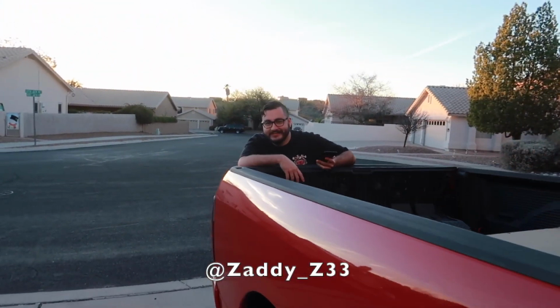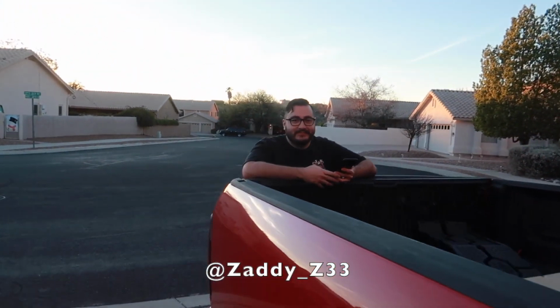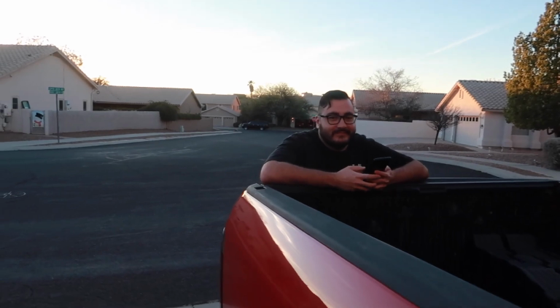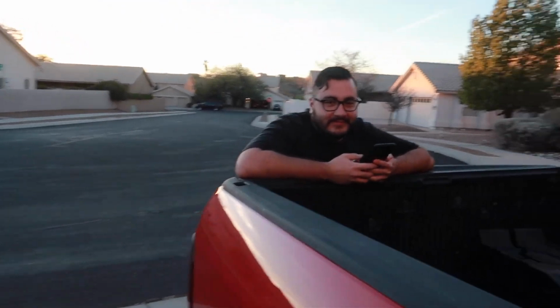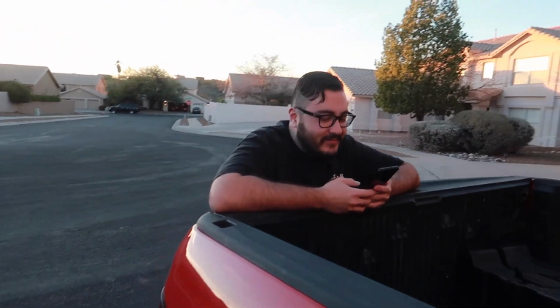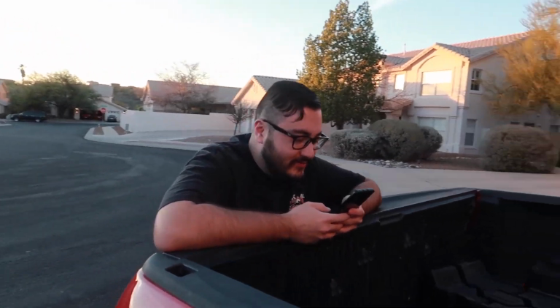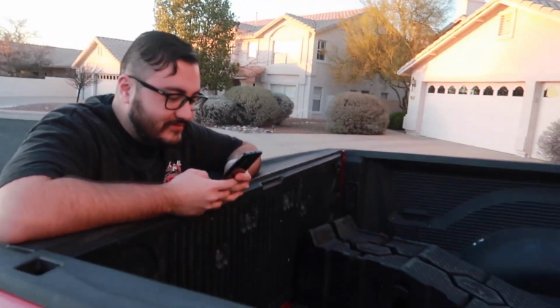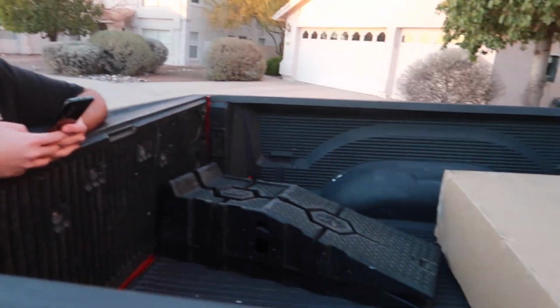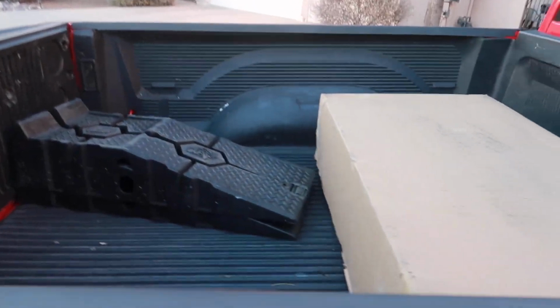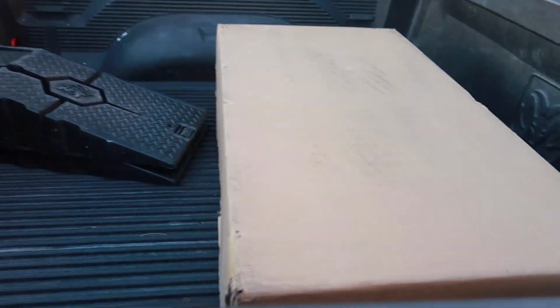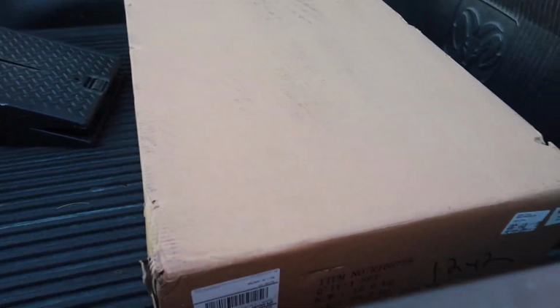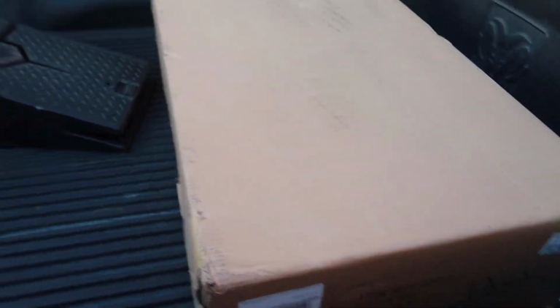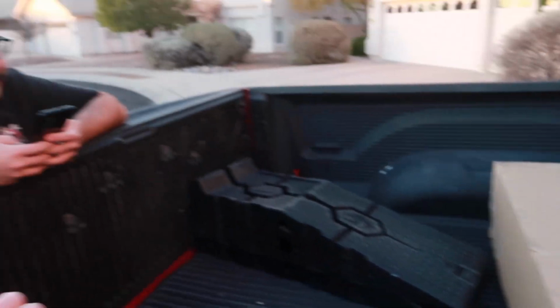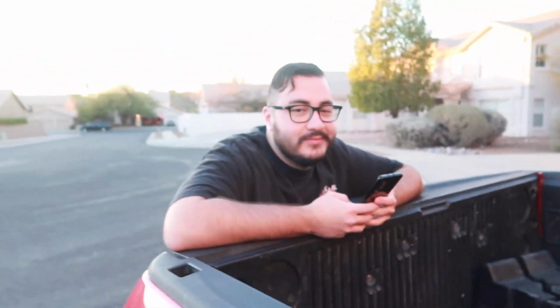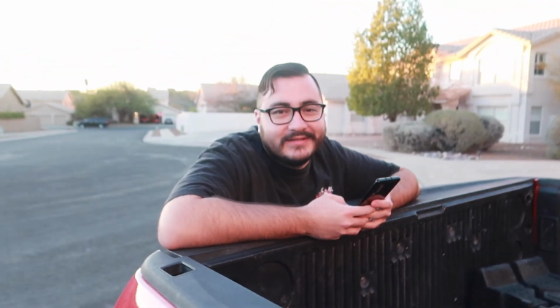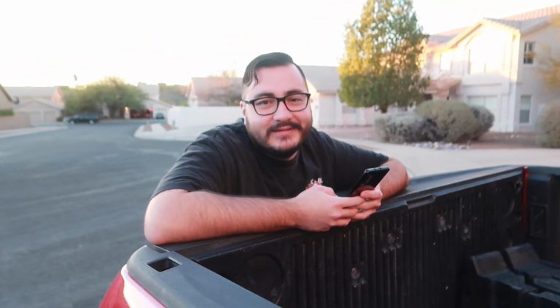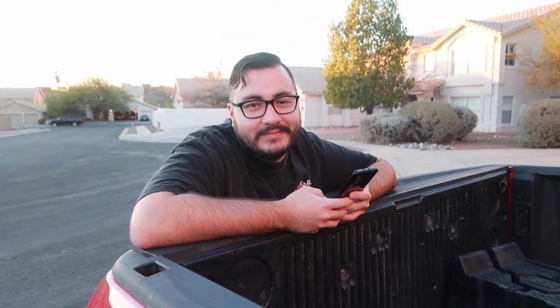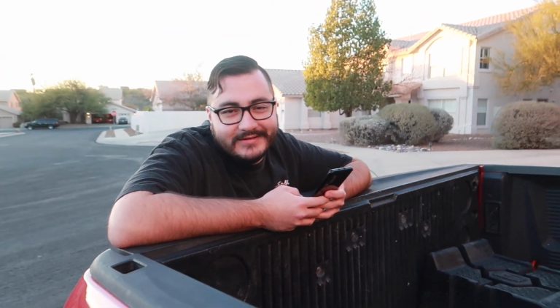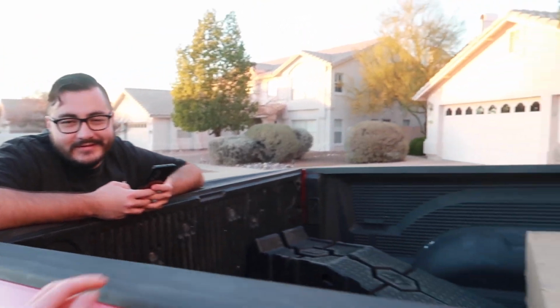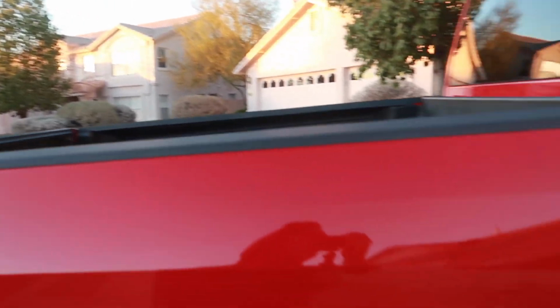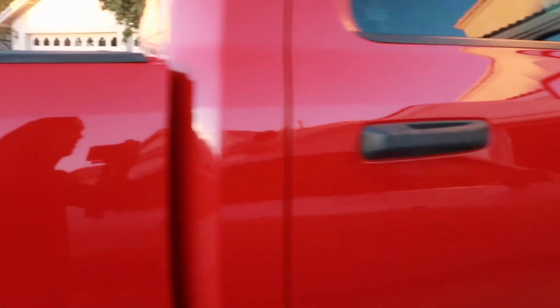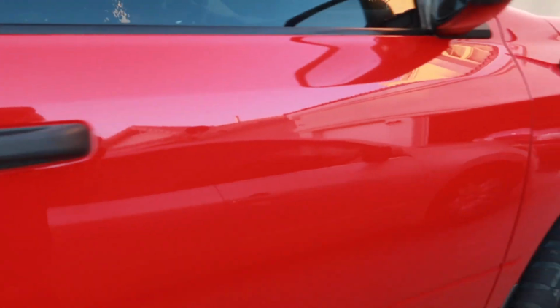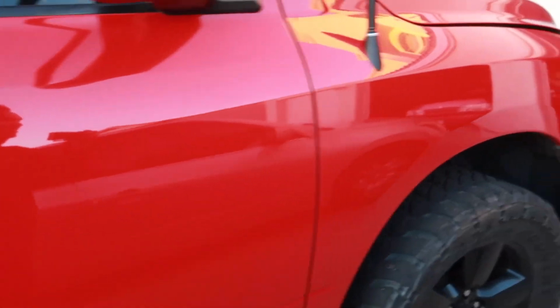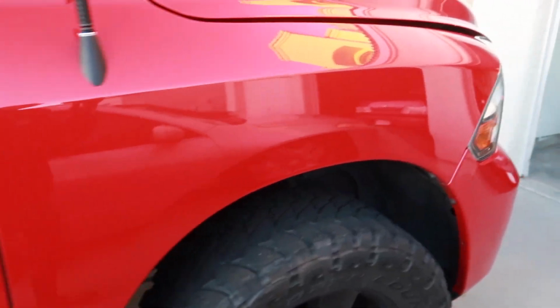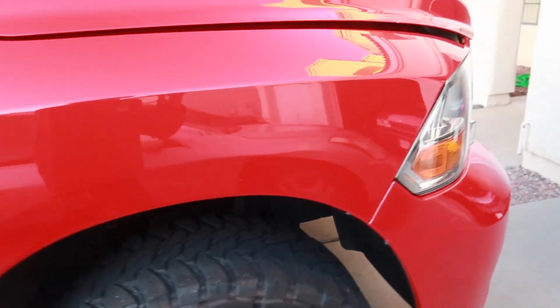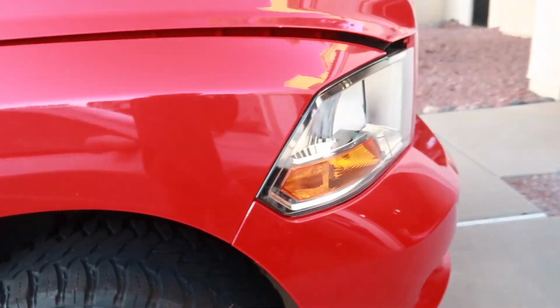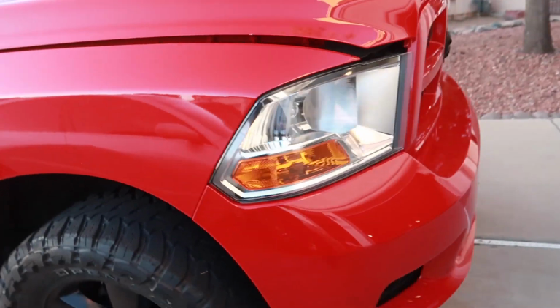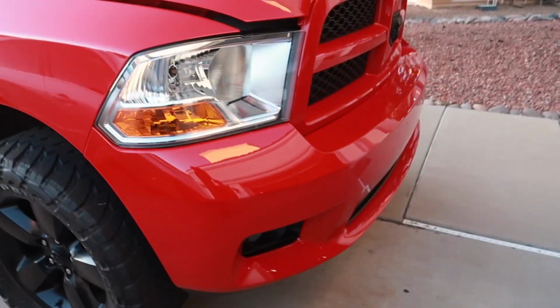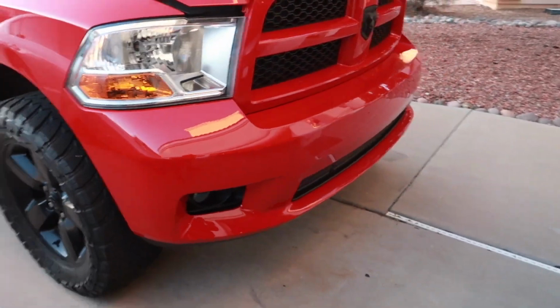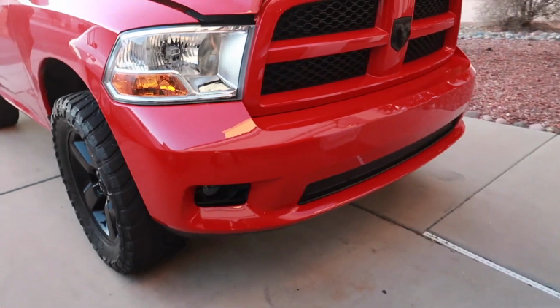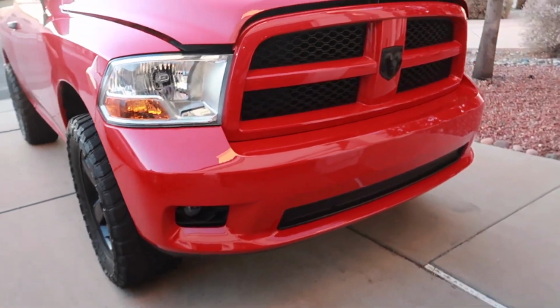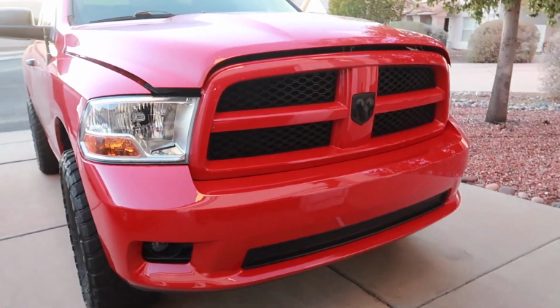Been a while since we've seen Warren. We got a lot of goodies to do today. What are we installing today, Warren? A bull bar with an LED light bar. I'm incredibly stoked to do this — some truck content, get away from the Skyline content and the Civic content for an episode or so.